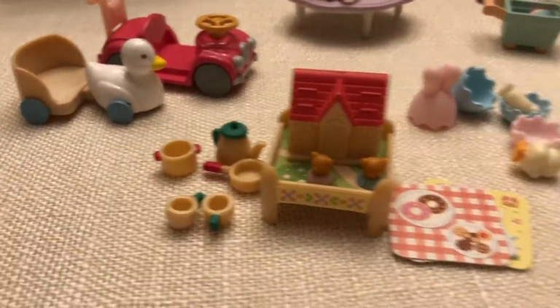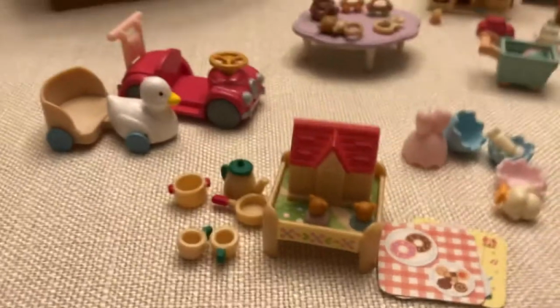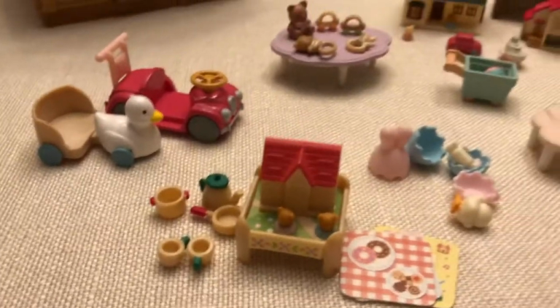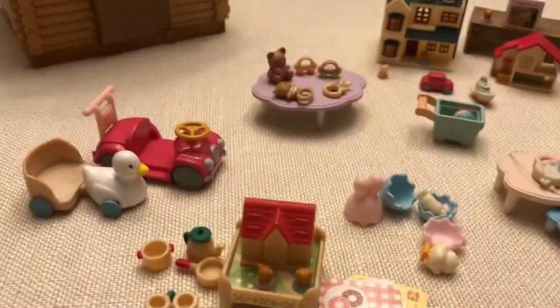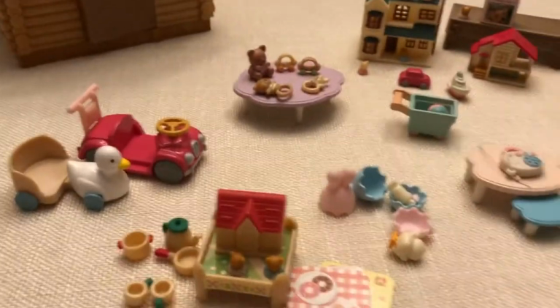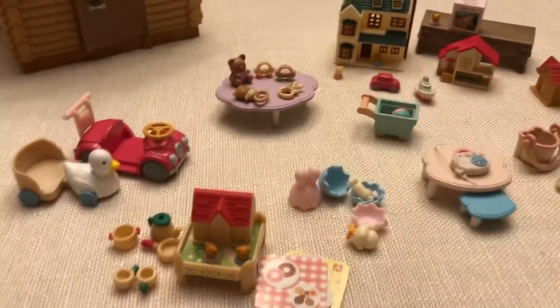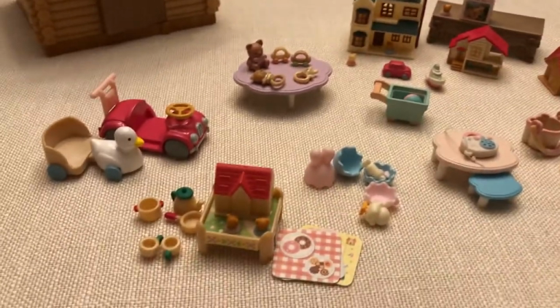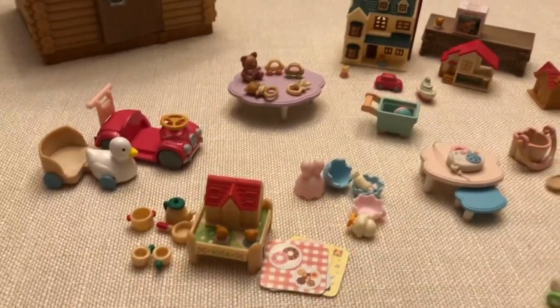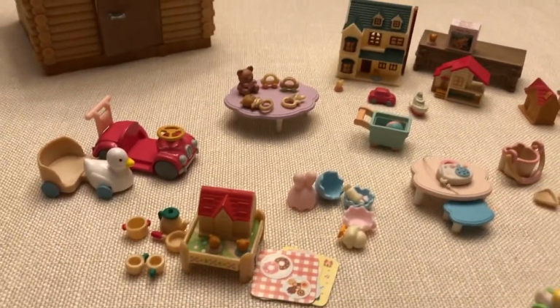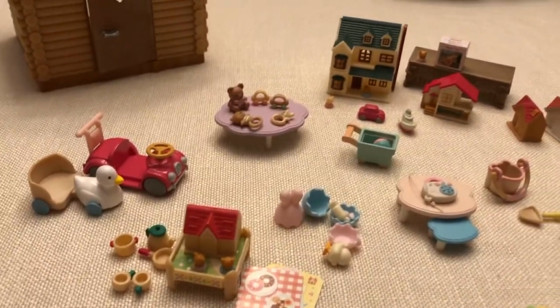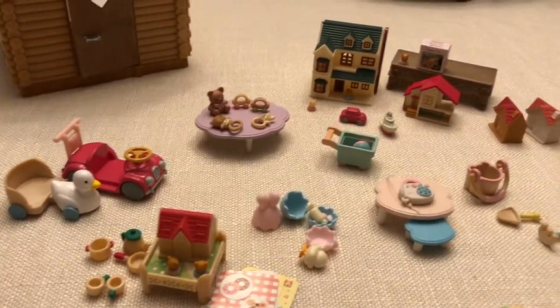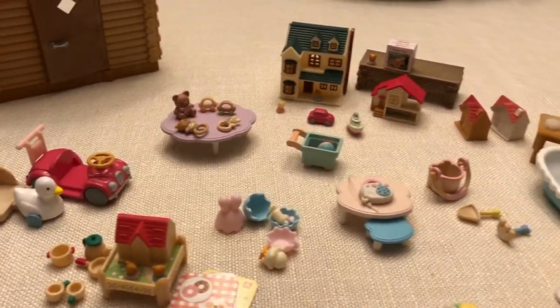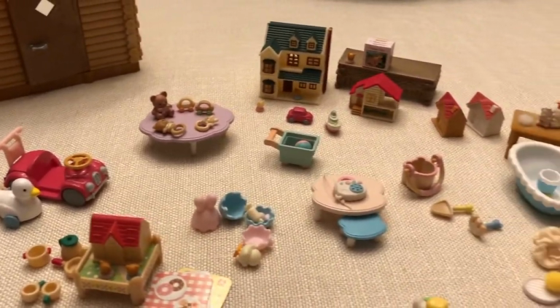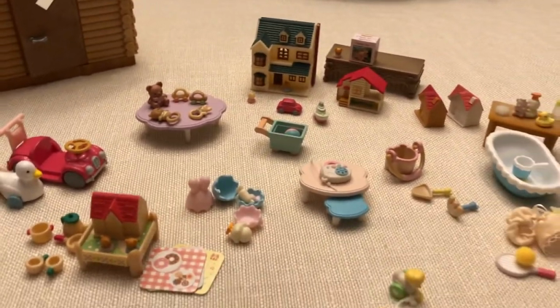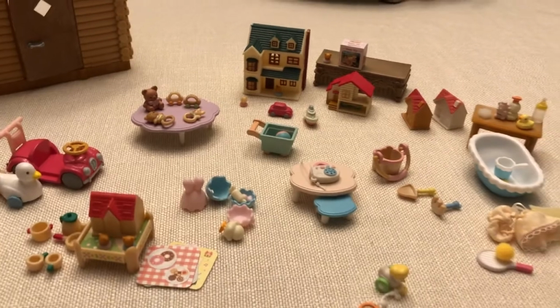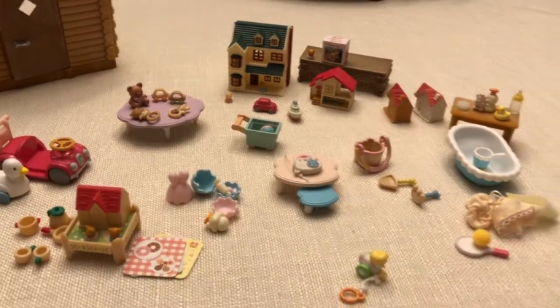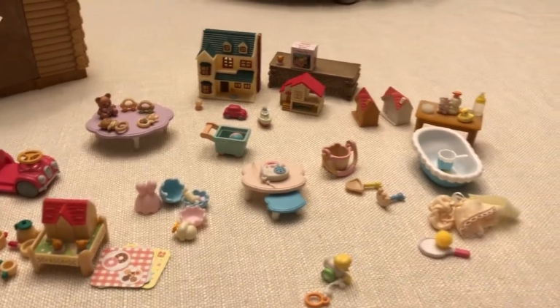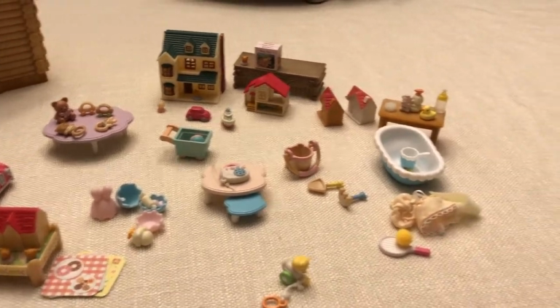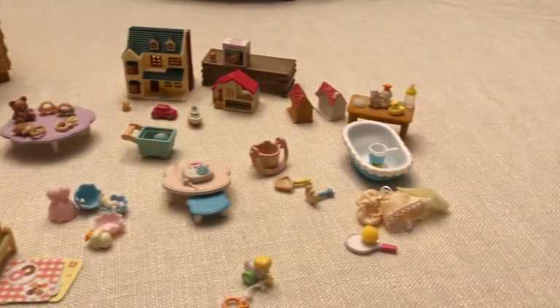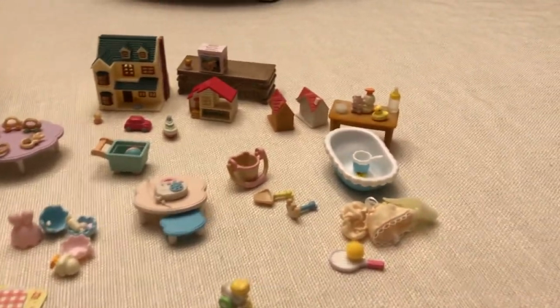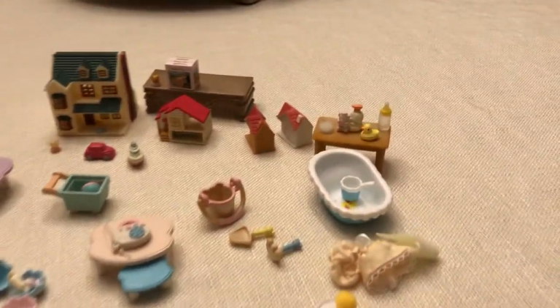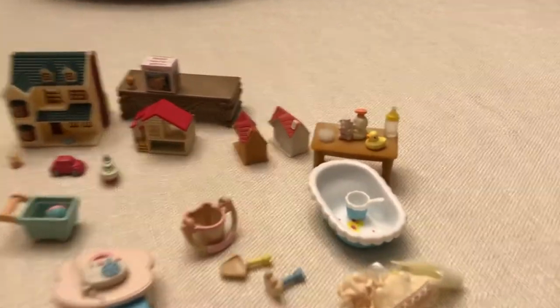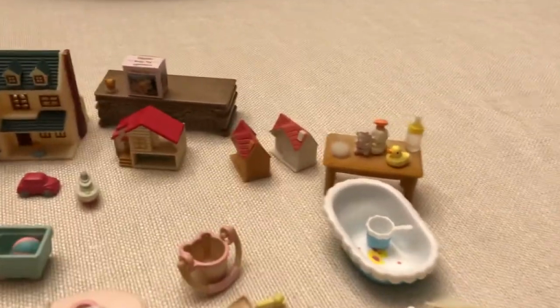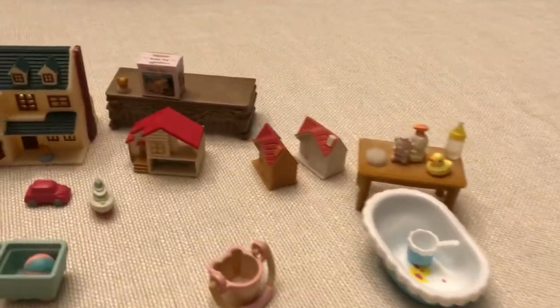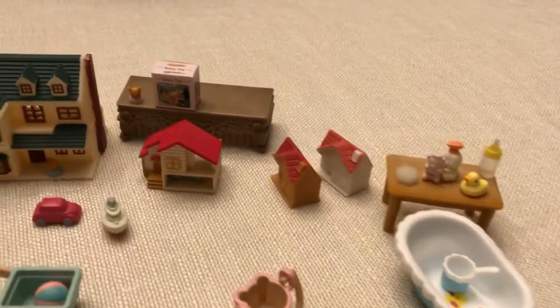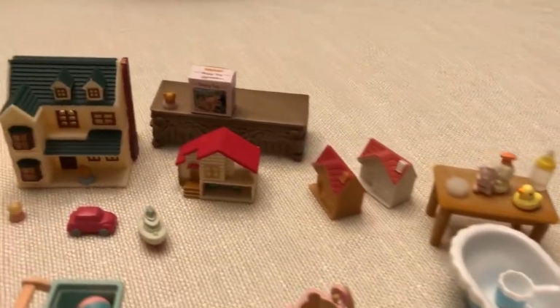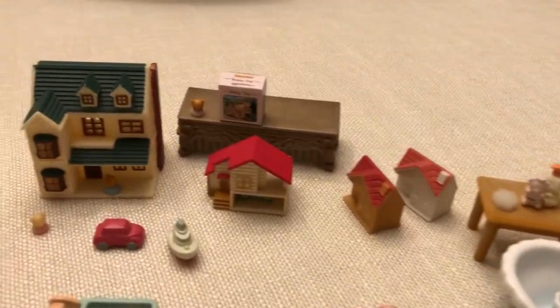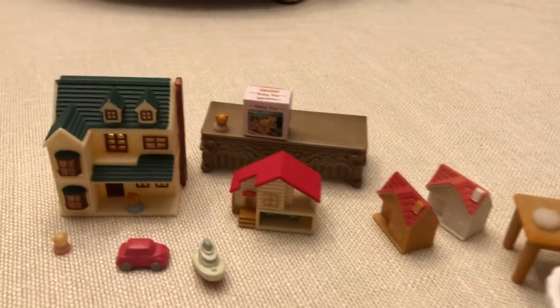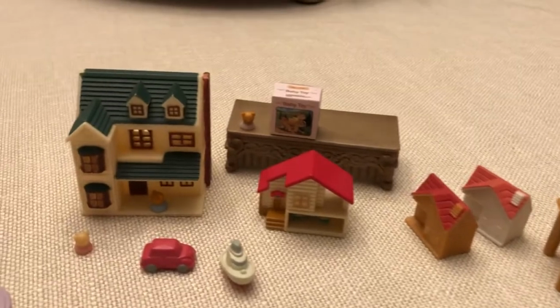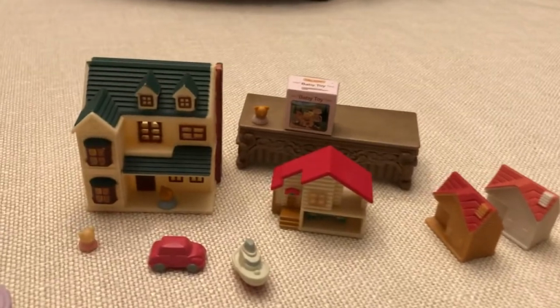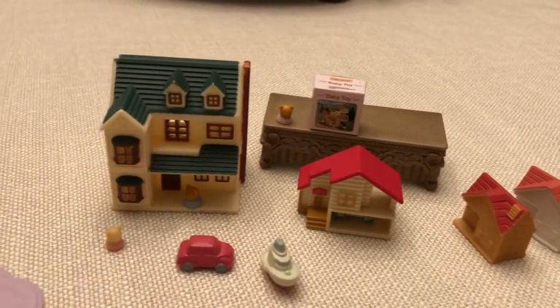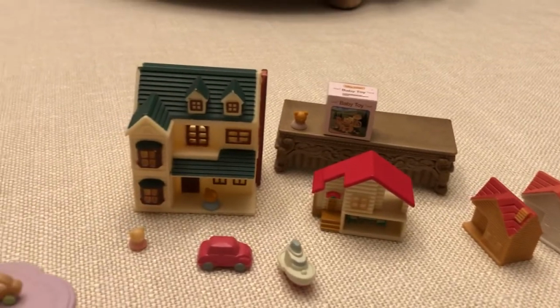That's a look at my favorite baby and toy accessories. I'd love to know what your favorite accessories are. Thanks for watching and I'll see you next time.